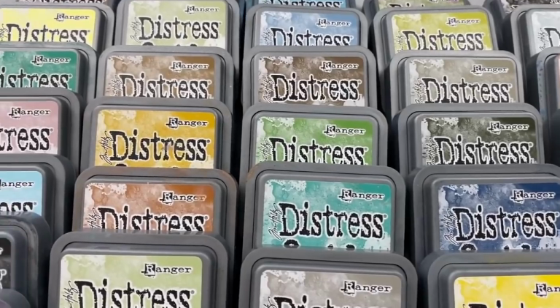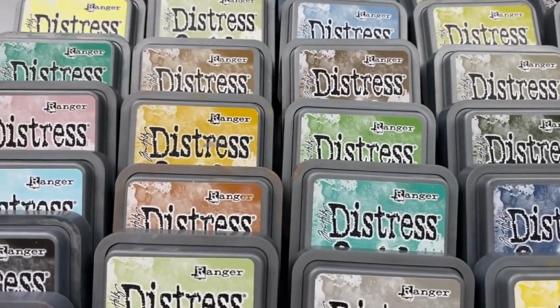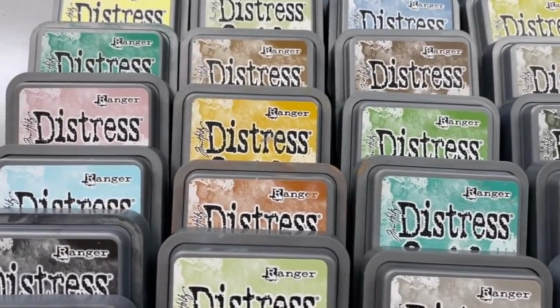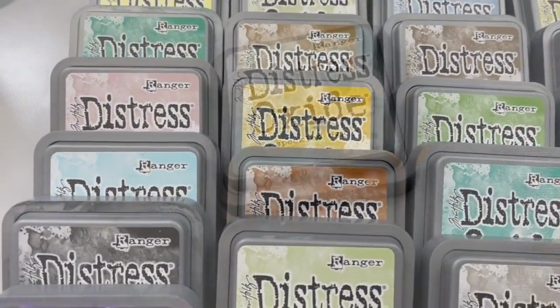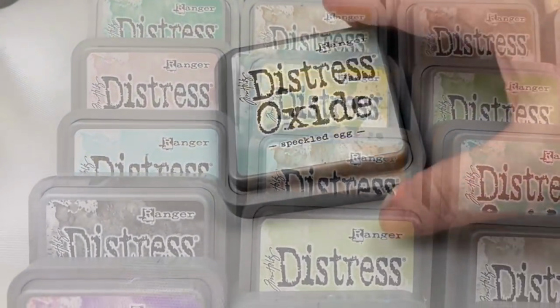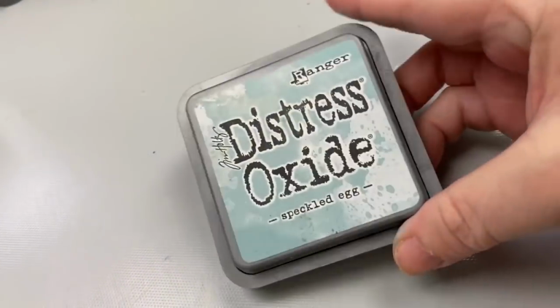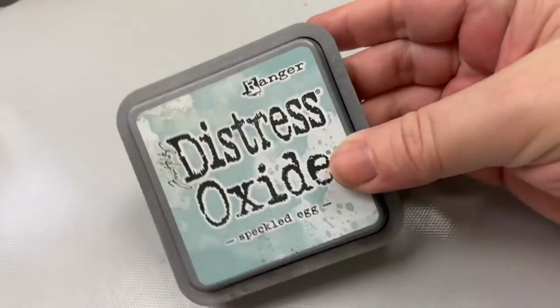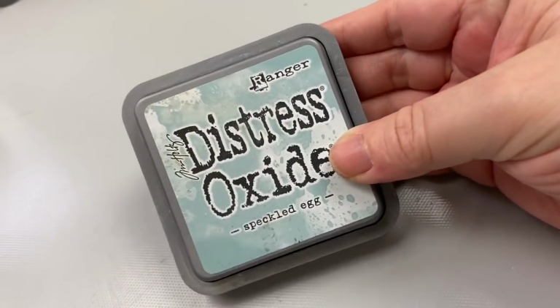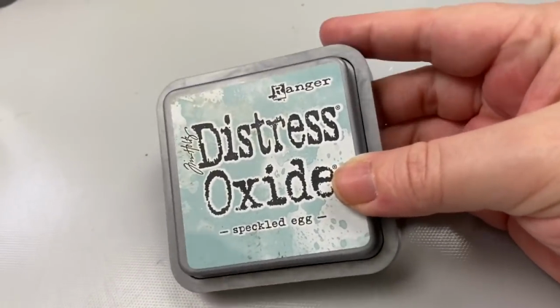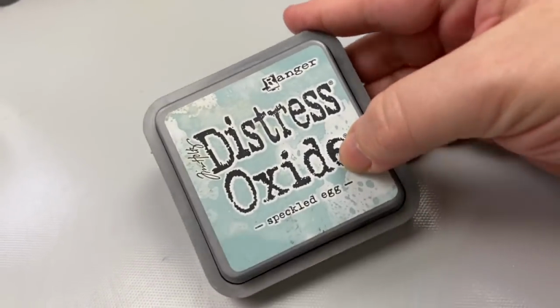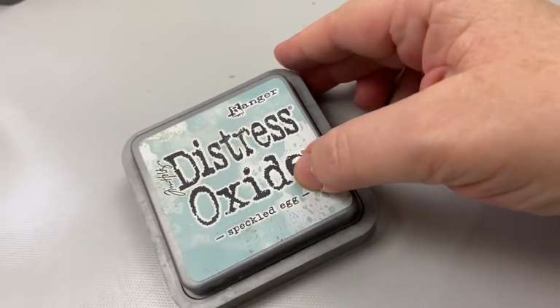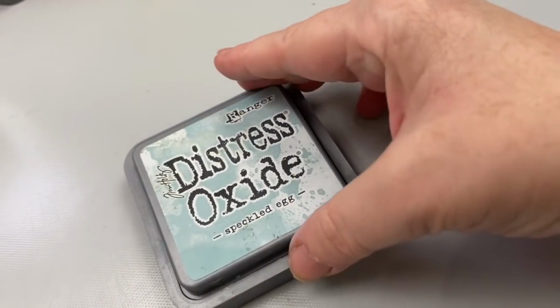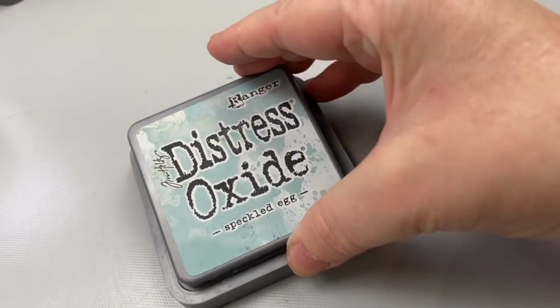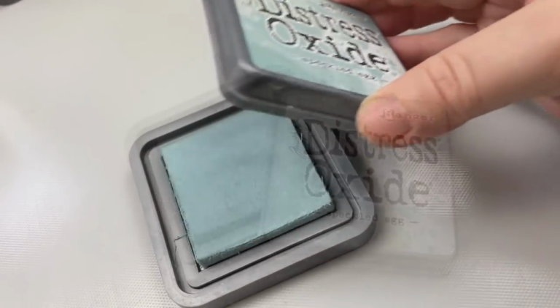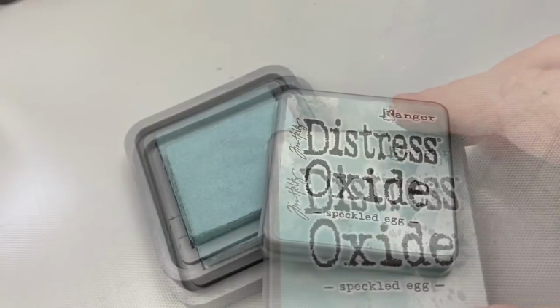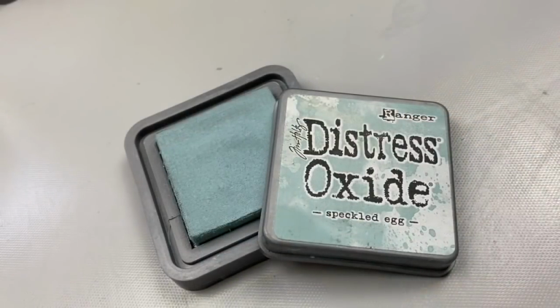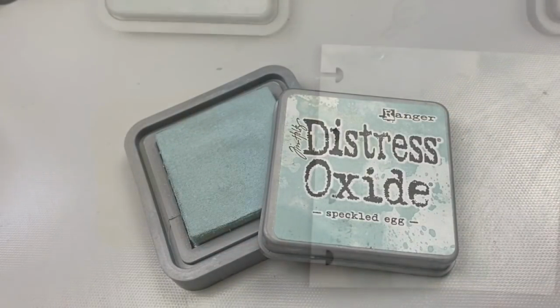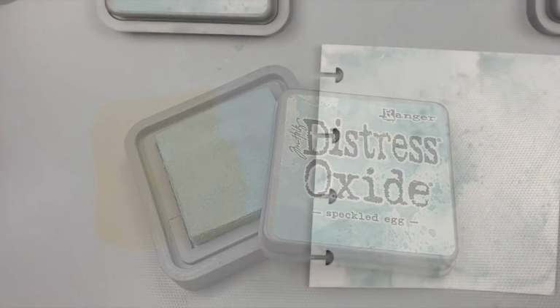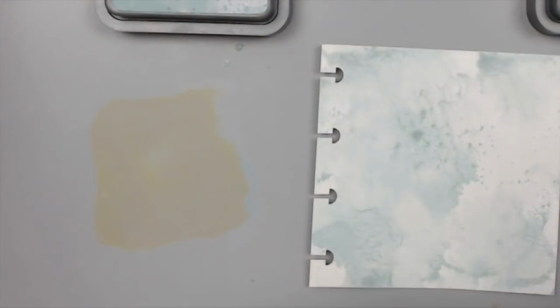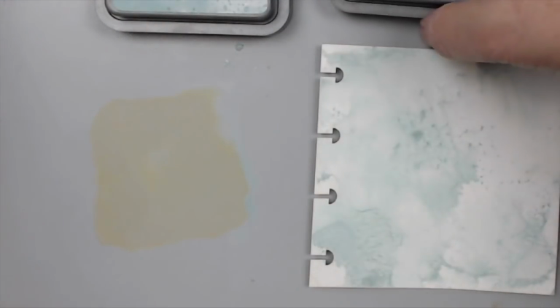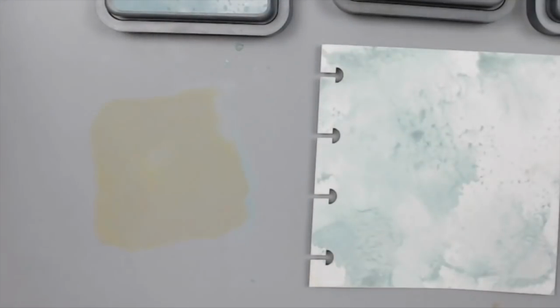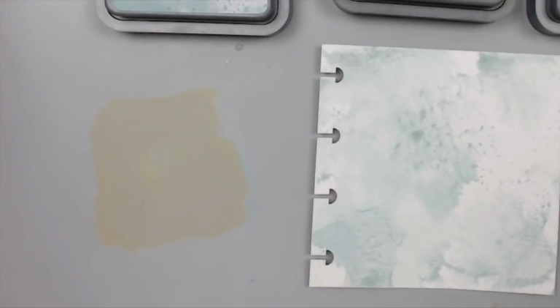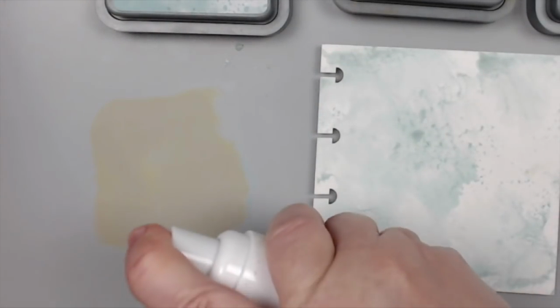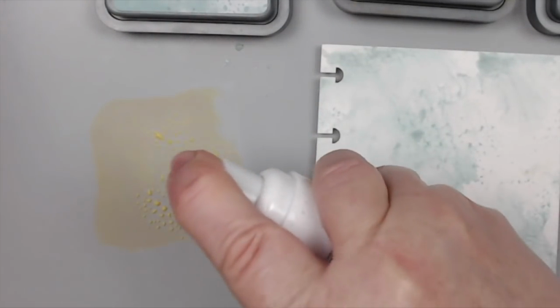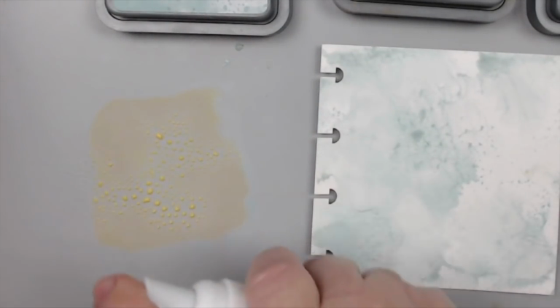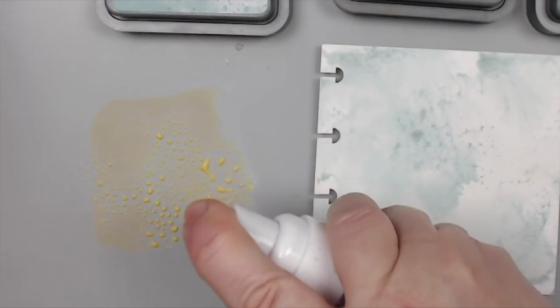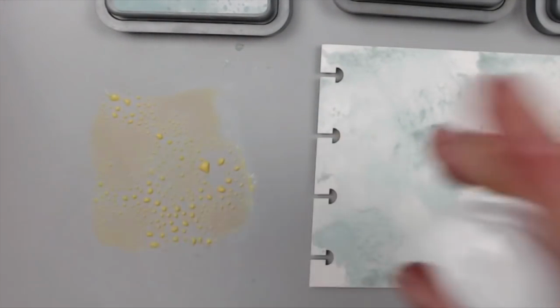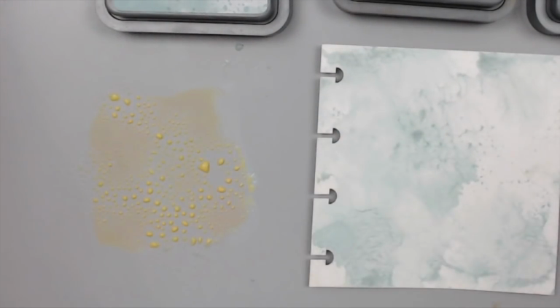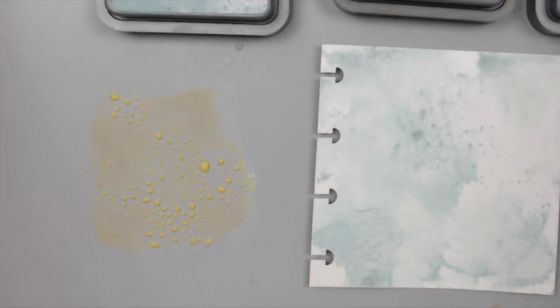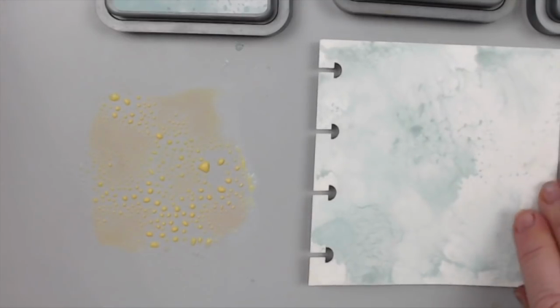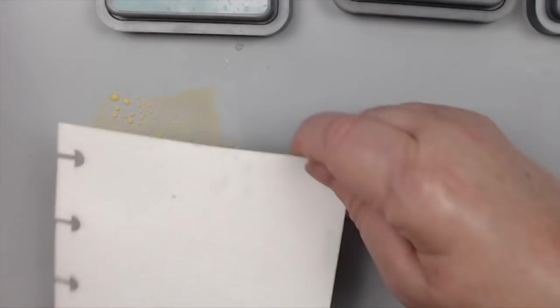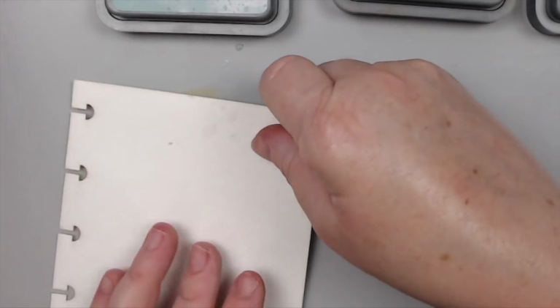no wonder it sometimes feels overwhelming to create. And although we get so excited to buy the new products, we might feel stuck not knowing how they will combine with the rest of the colors. And you start wondering if you need it, or is it just another color?